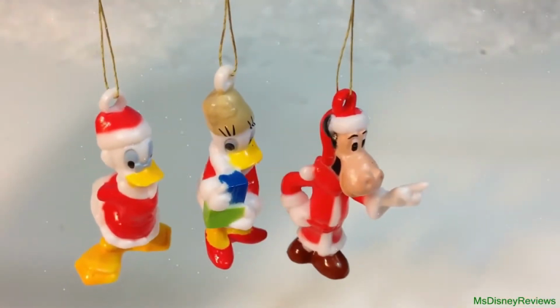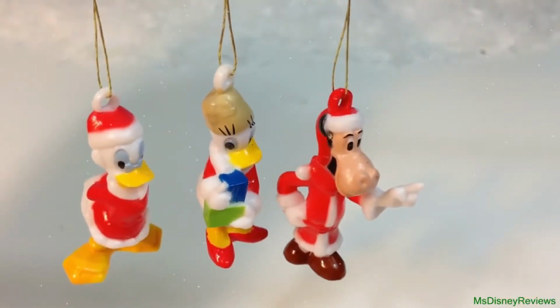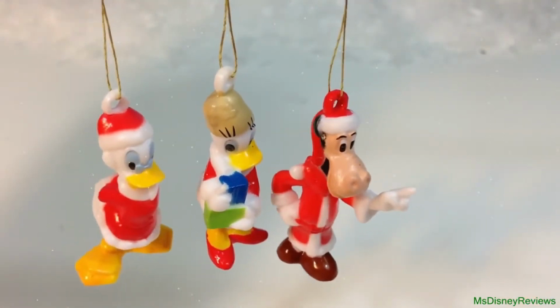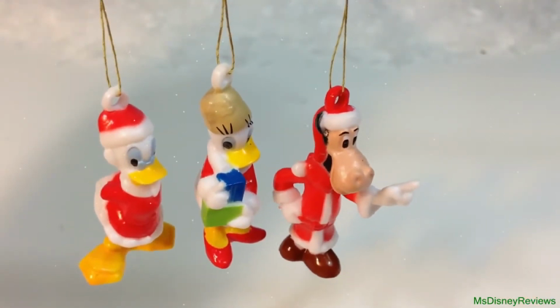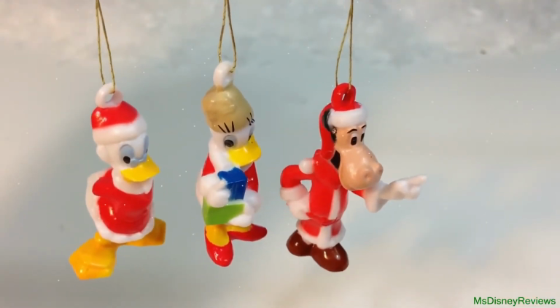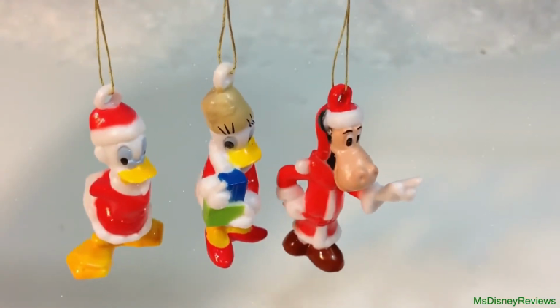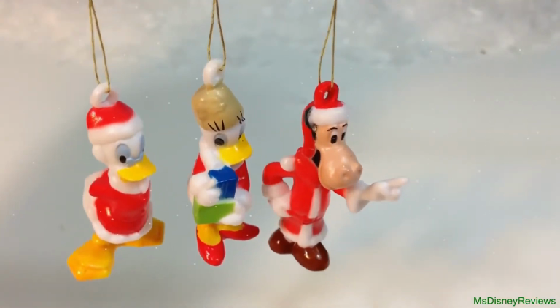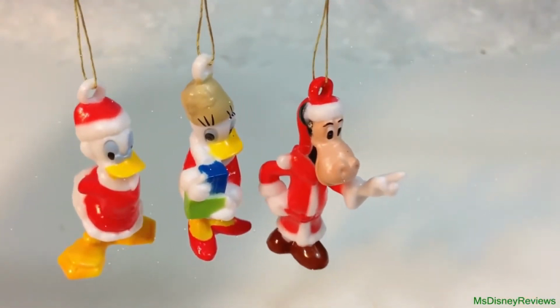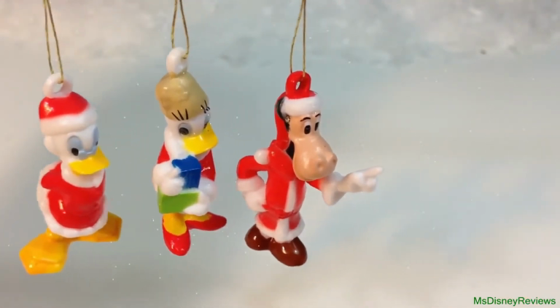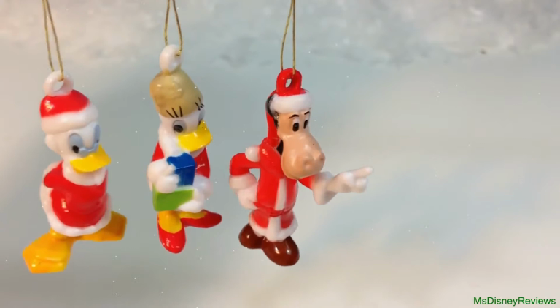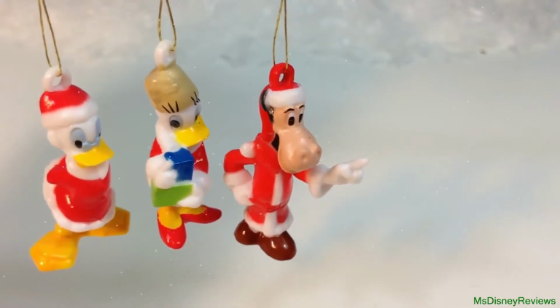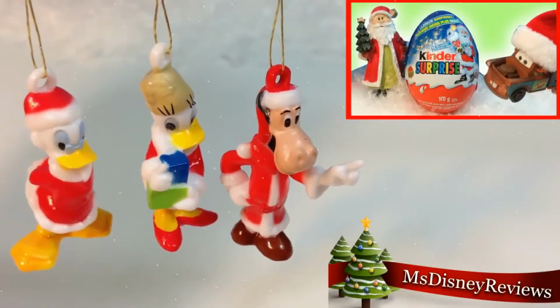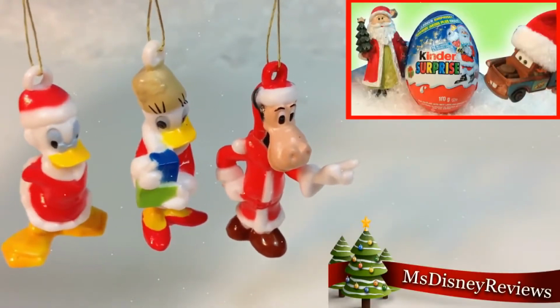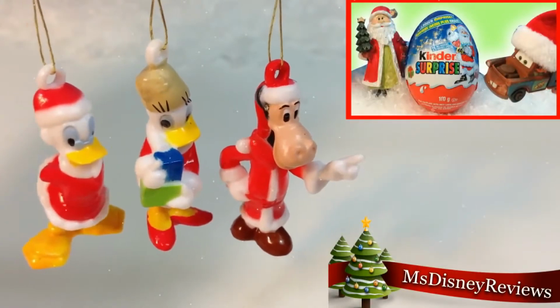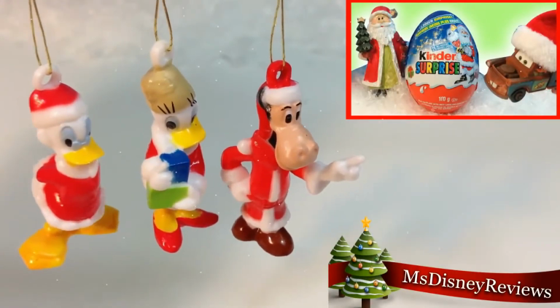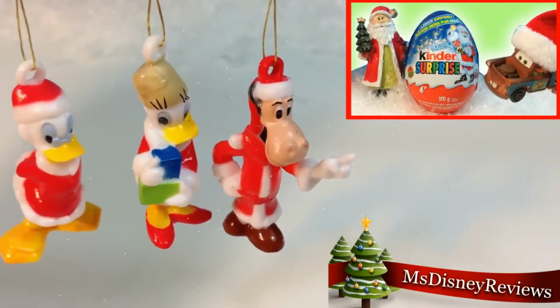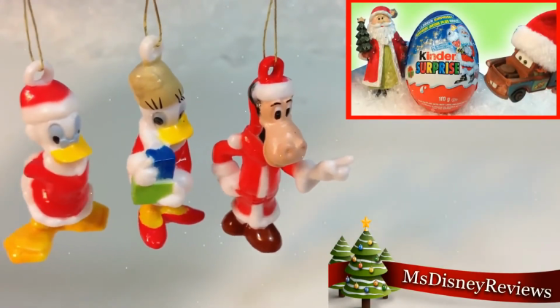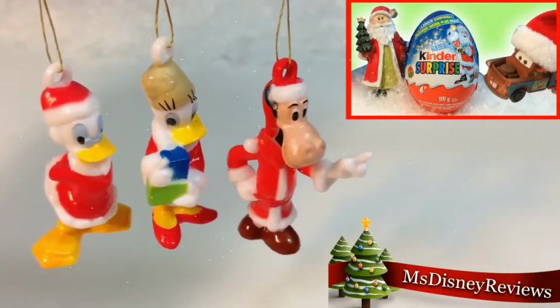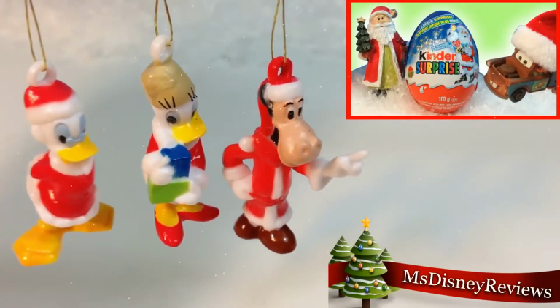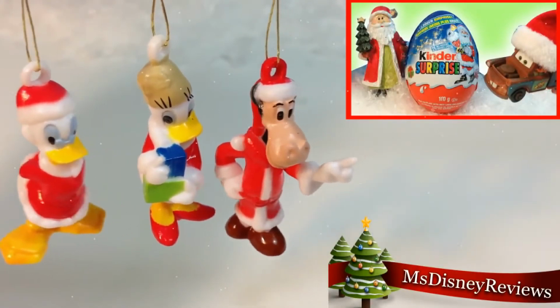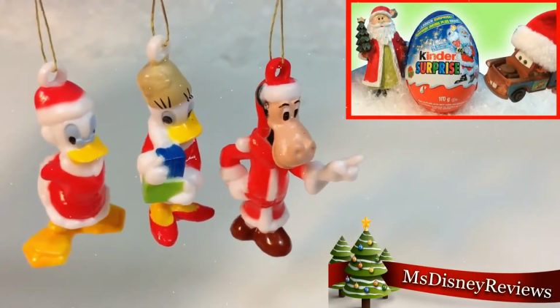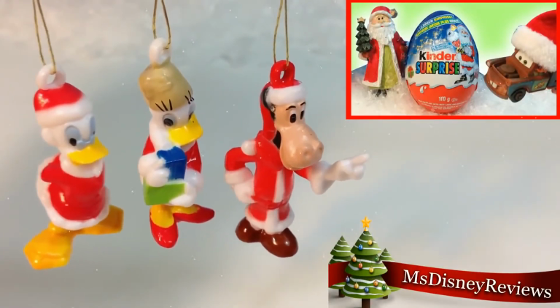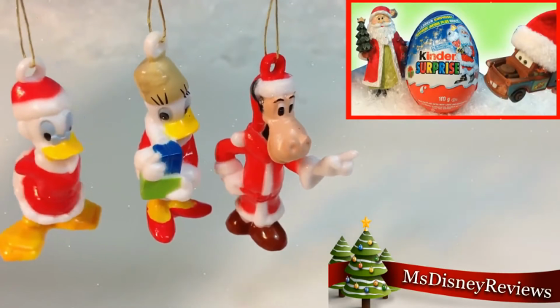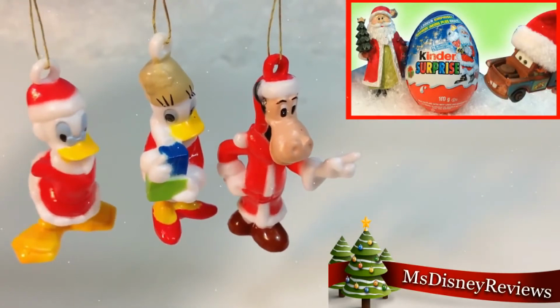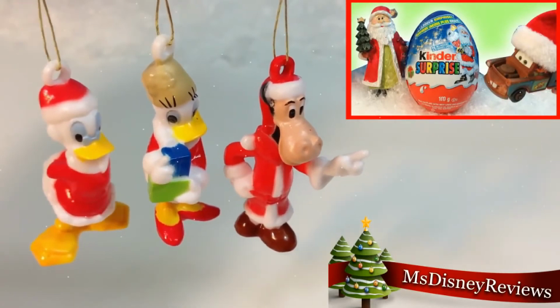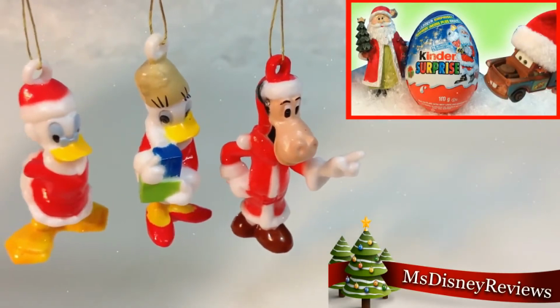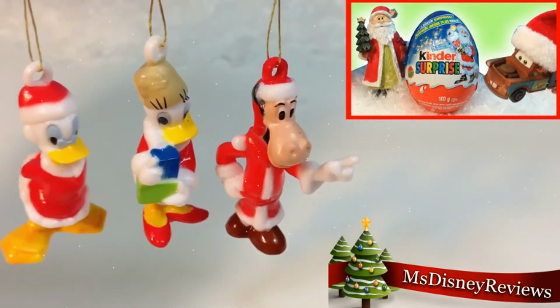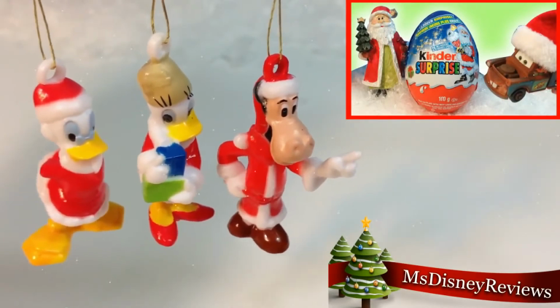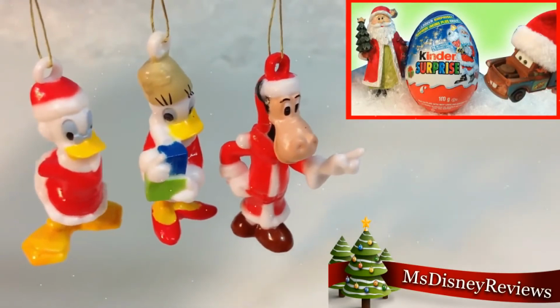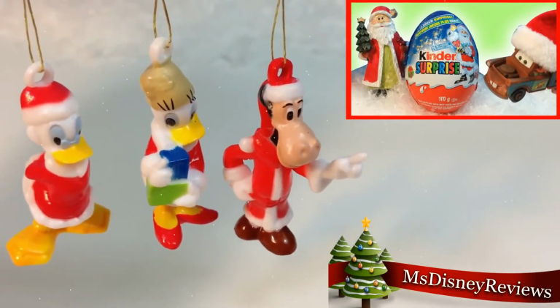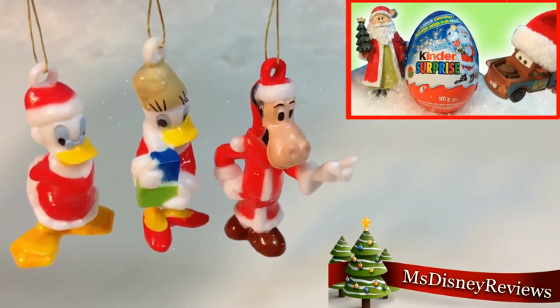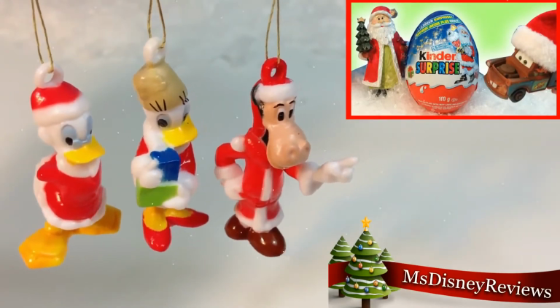So today I got Uncle Scrooge, the cow and Daisy Duck. Don't forget to pick up your Christmas surprise eggs. Do subscribe to my channel Miss Disney Reviews and check out my other videos. Thank you.